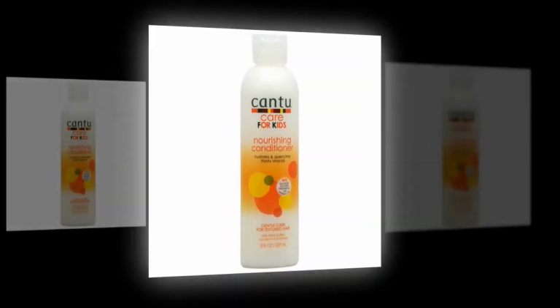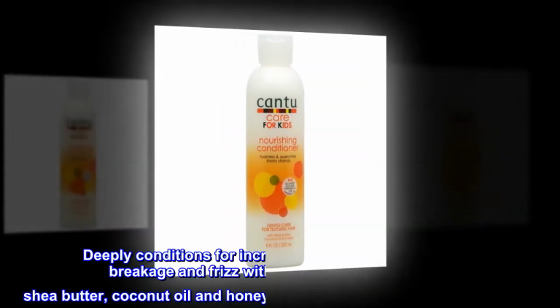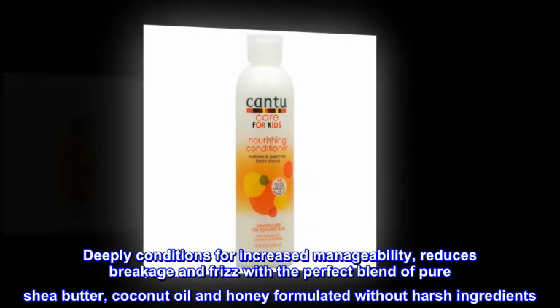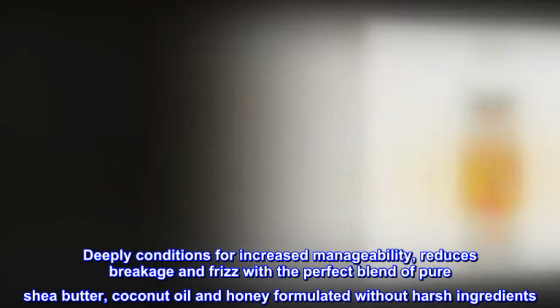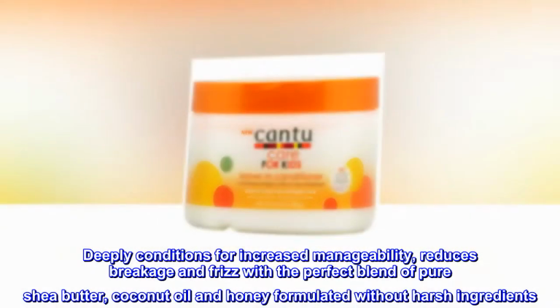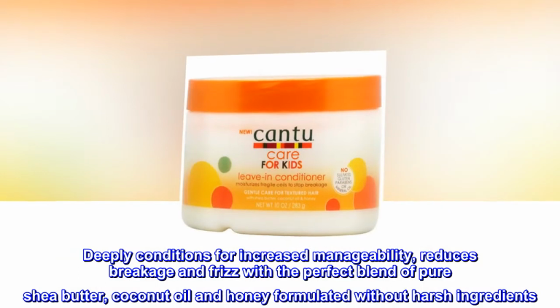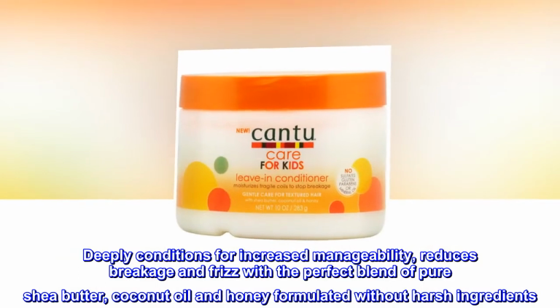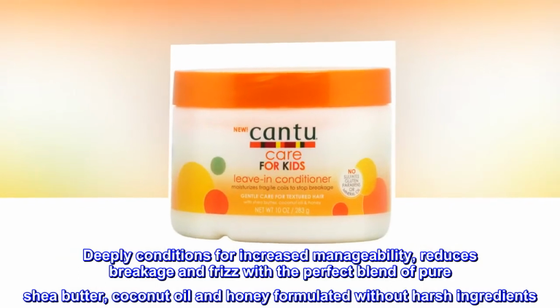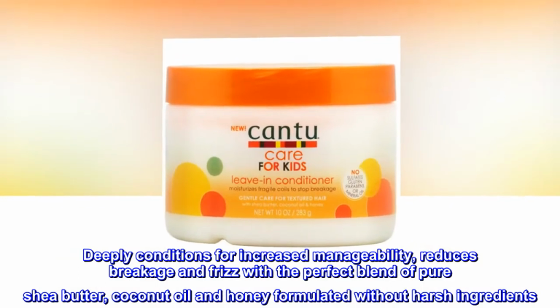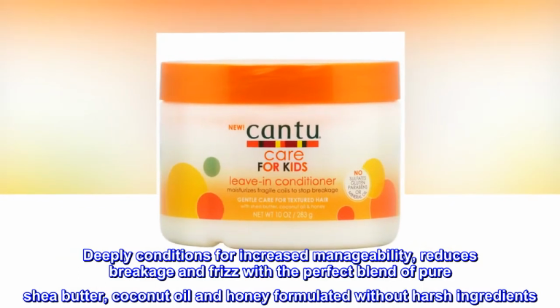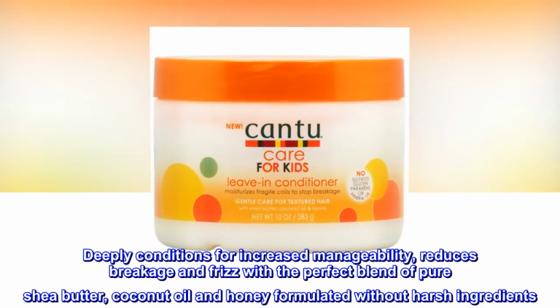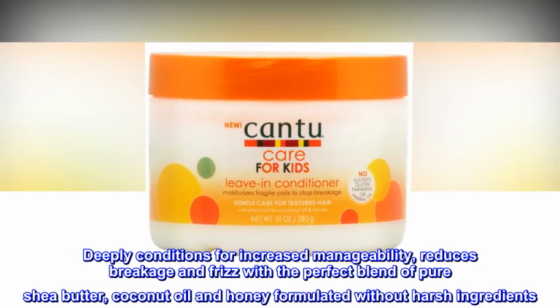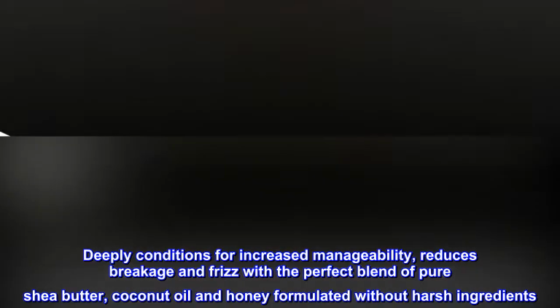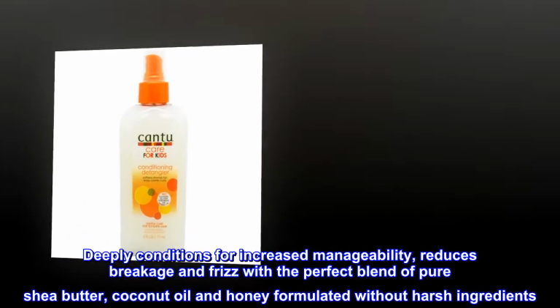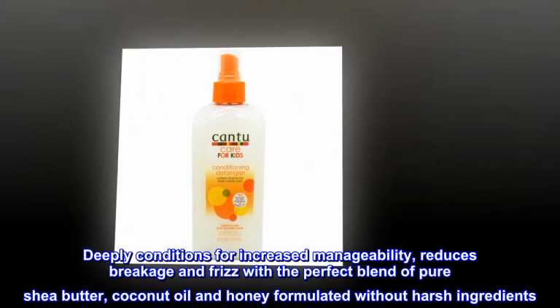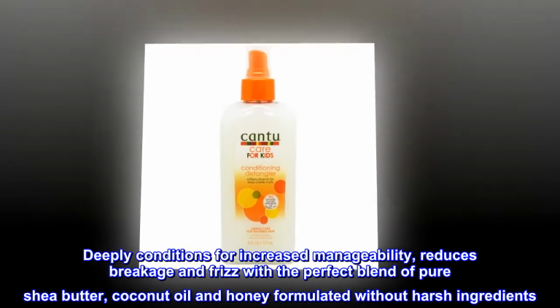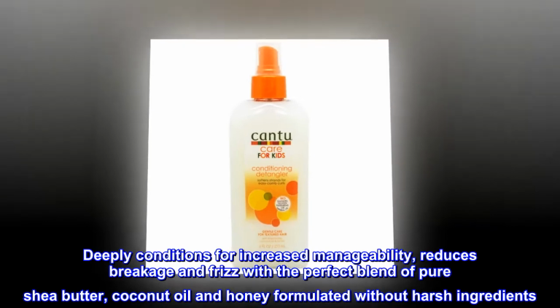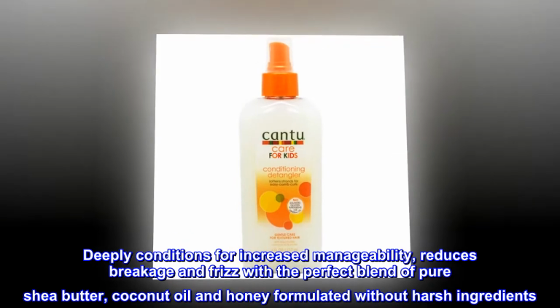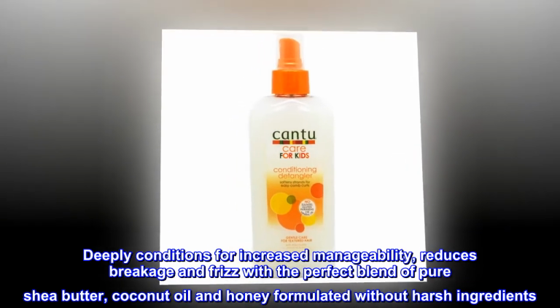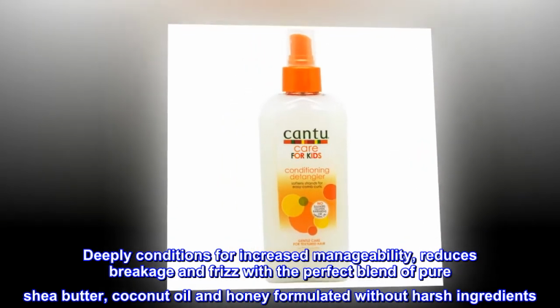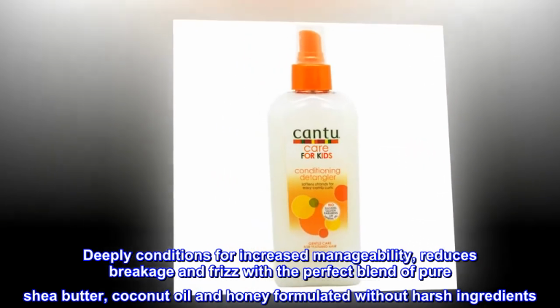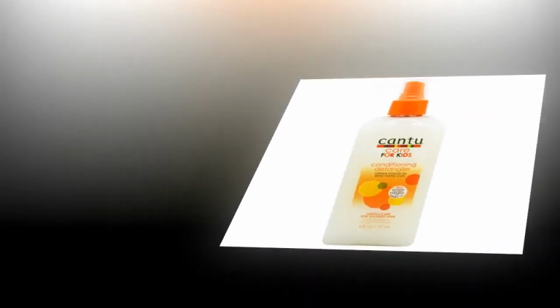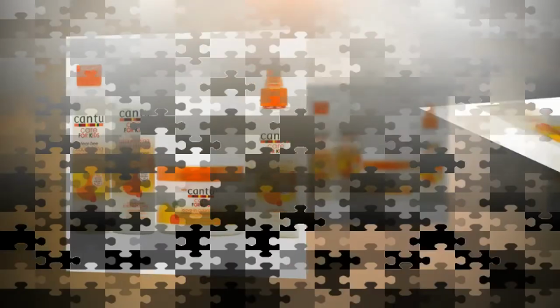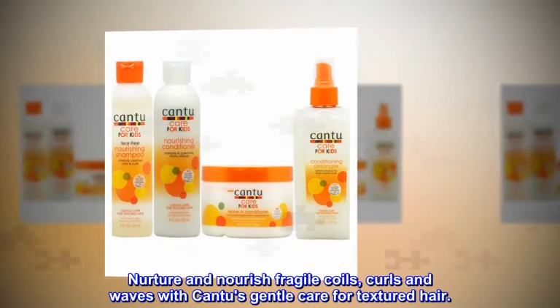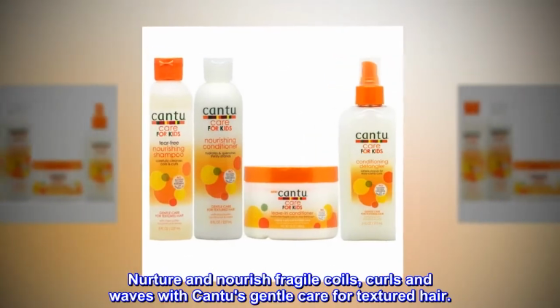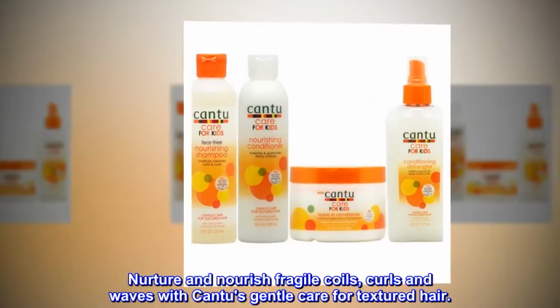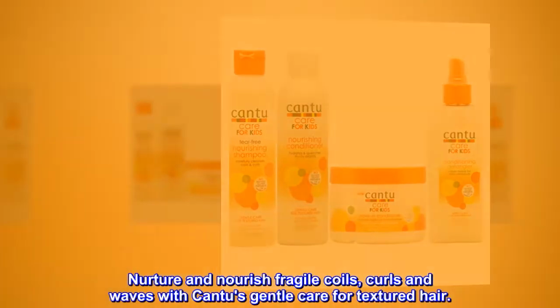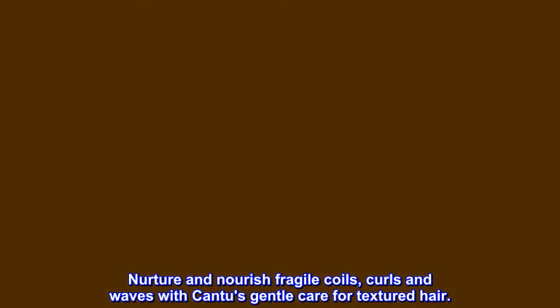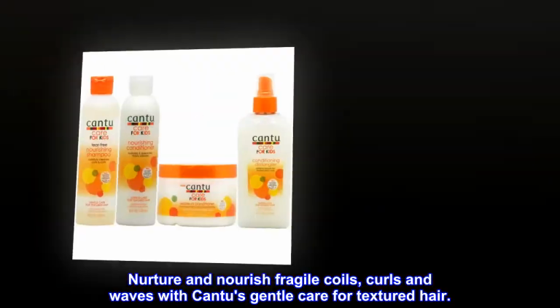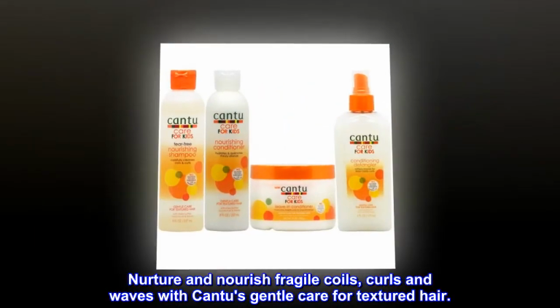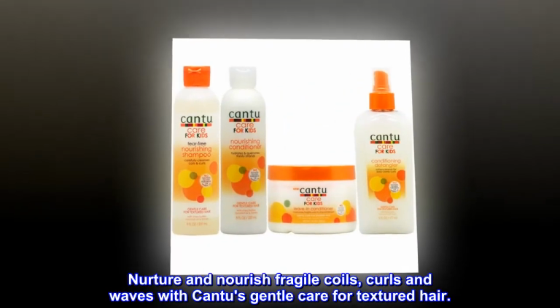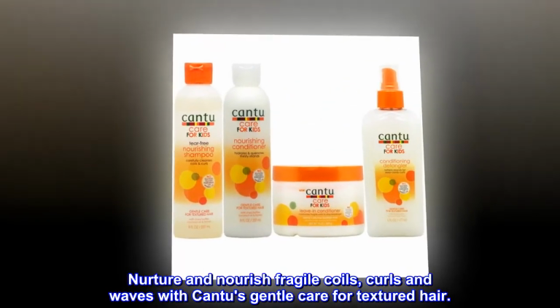Leave-In Conditioner. Deeply conditions for increased manageability, reduces breakage and frizz with the perfect blend of pure shea butter, coconut oil and honey, formulated without harsh ingredients. Nurture and nourish fragile coils, curls and waves with Canticare for Textured Hair.